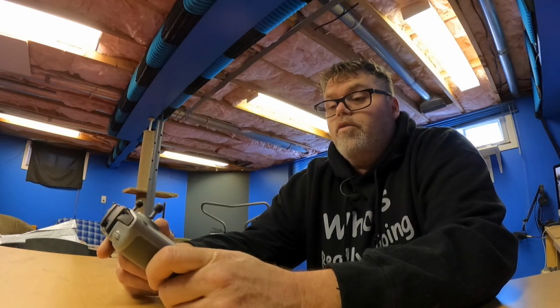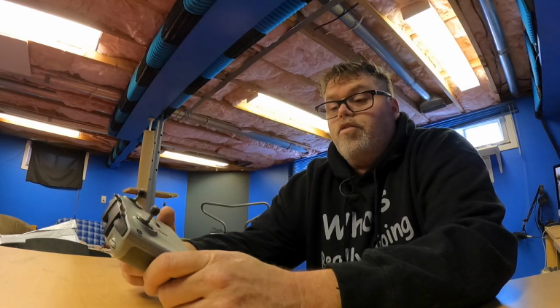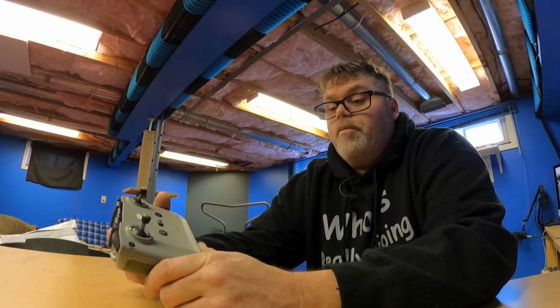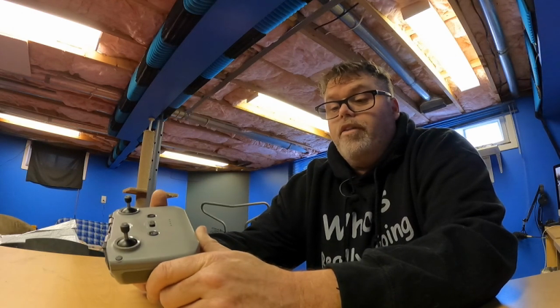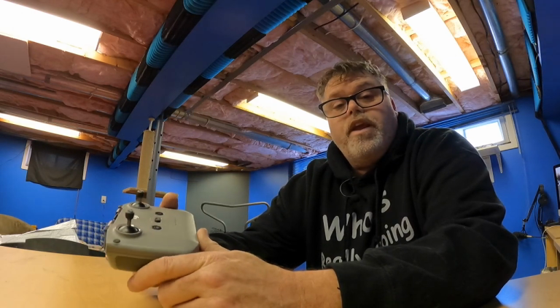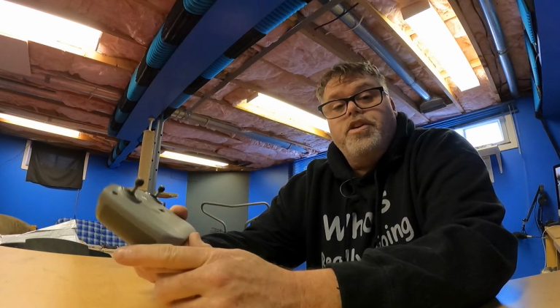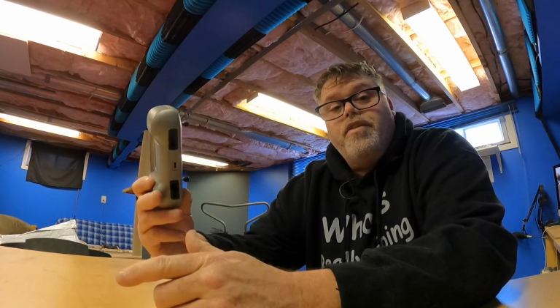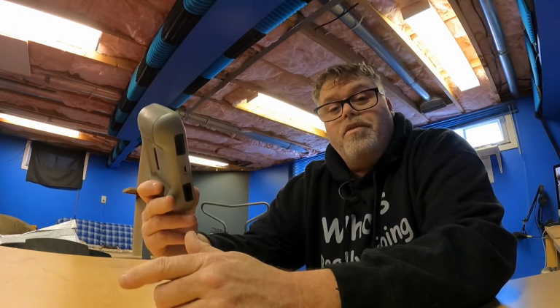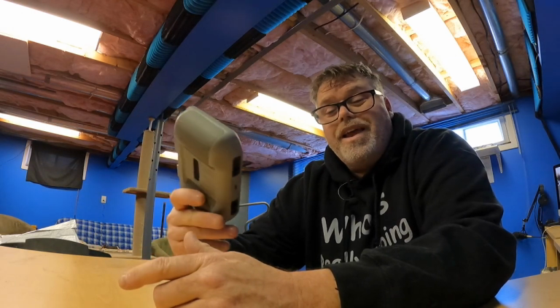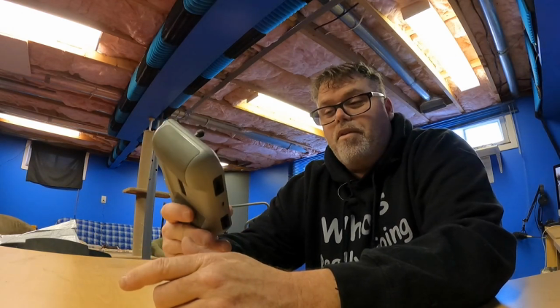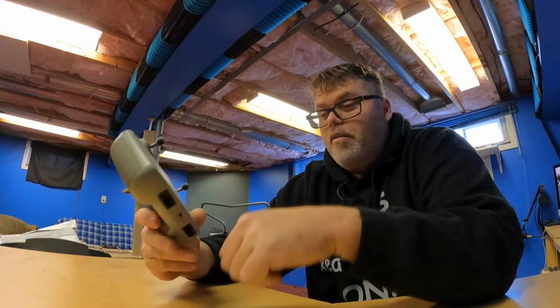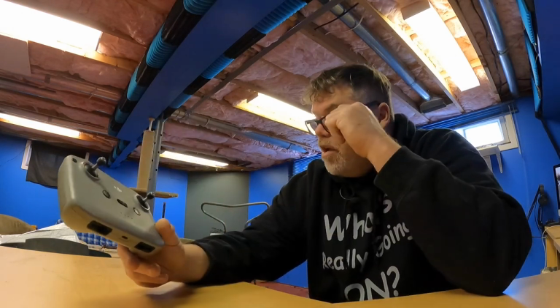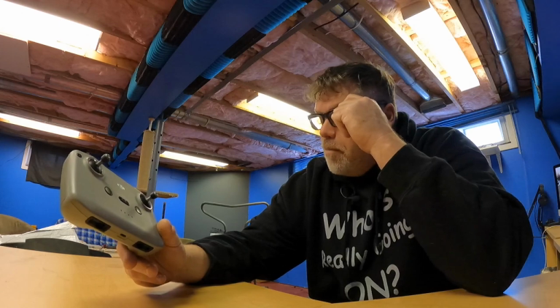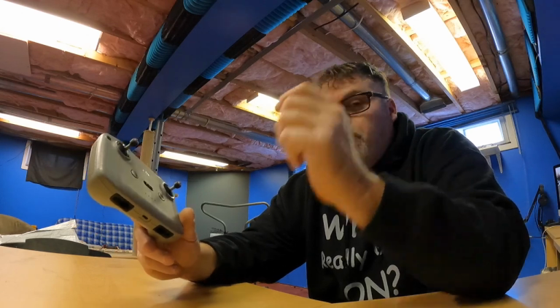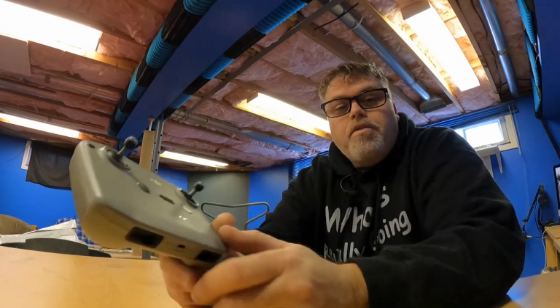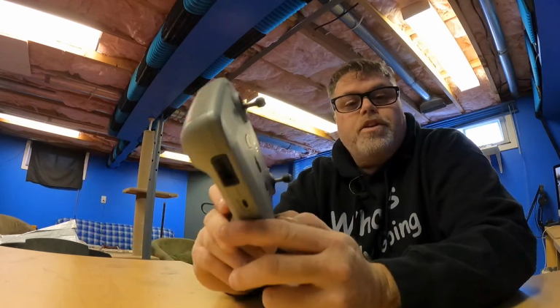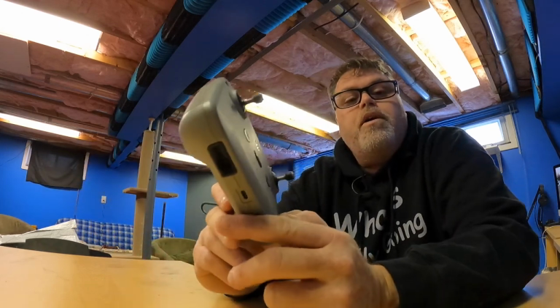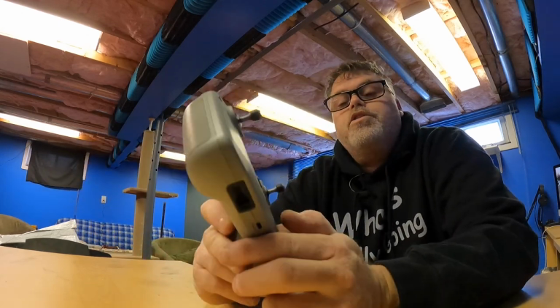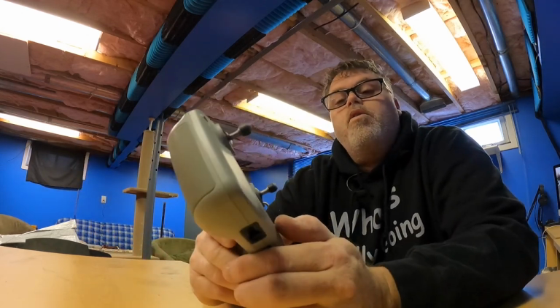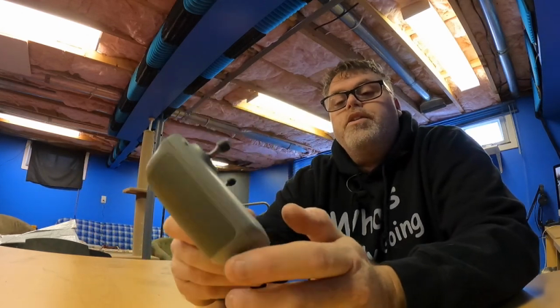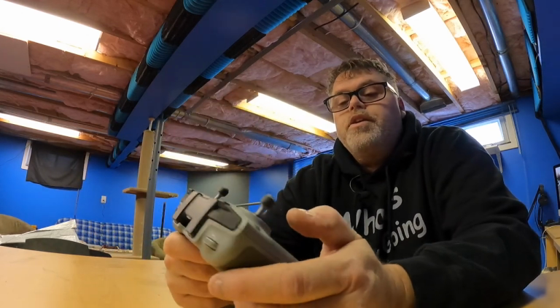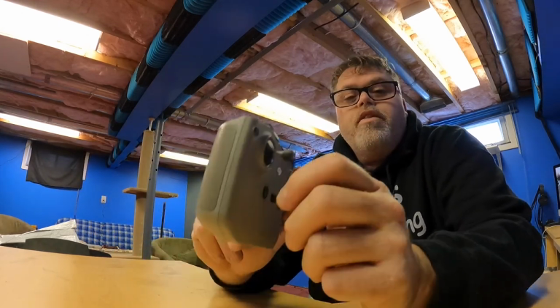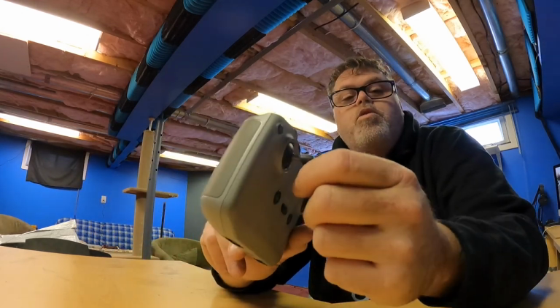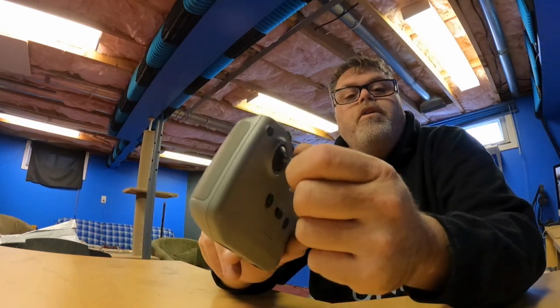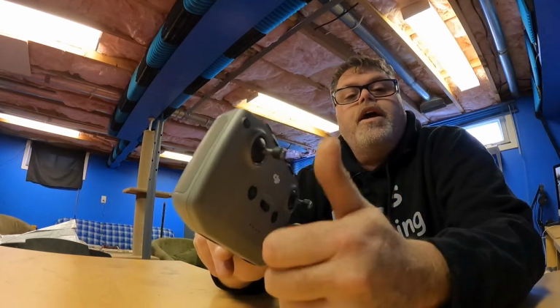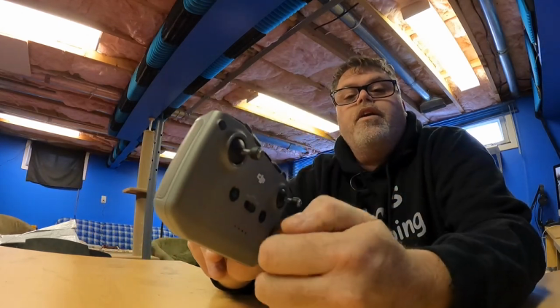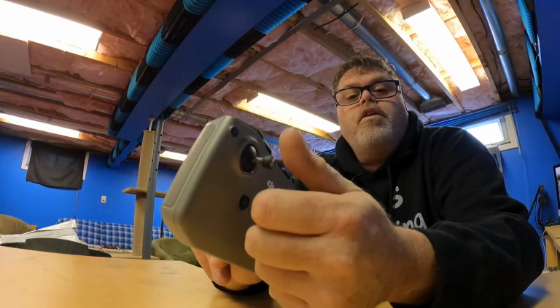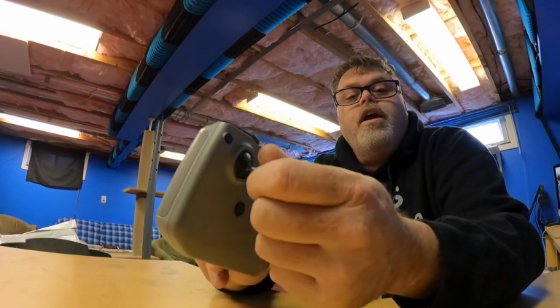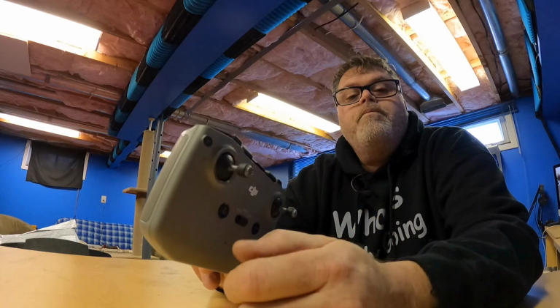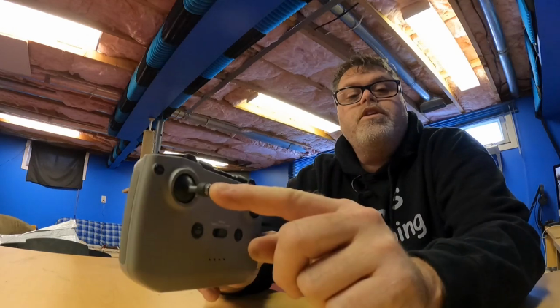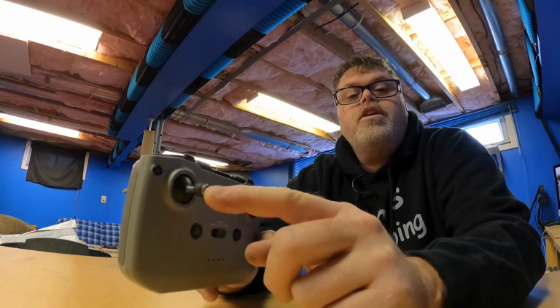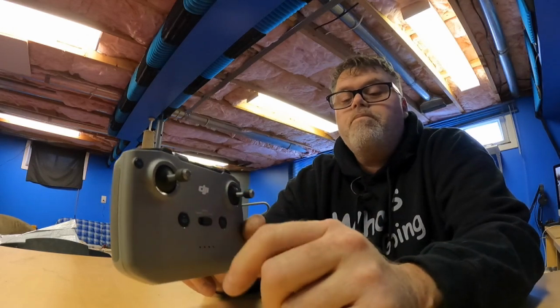Don't forget to subscribe, like, and get notifications if you like what I'm talking about. What I was concerned about with this remote is one of these joystick knobs was on really tight one time.